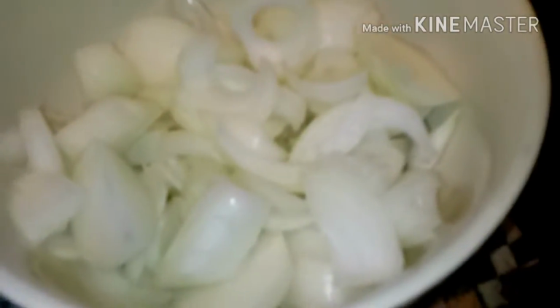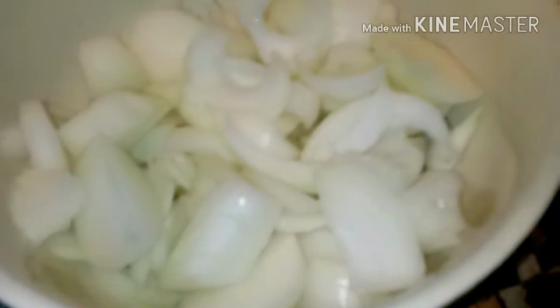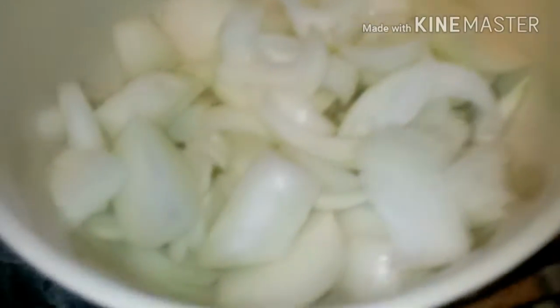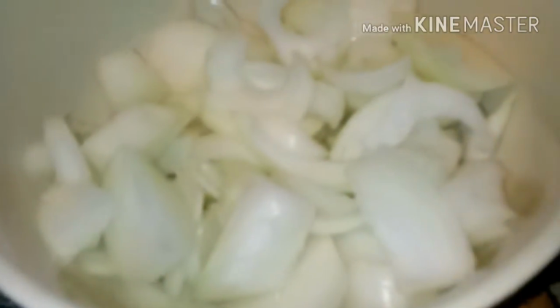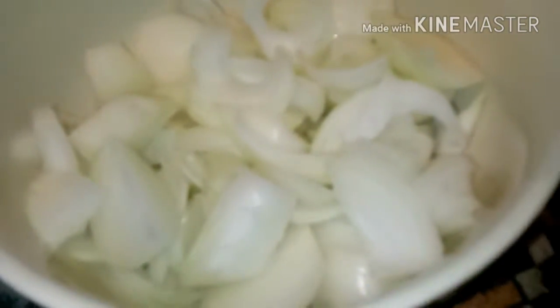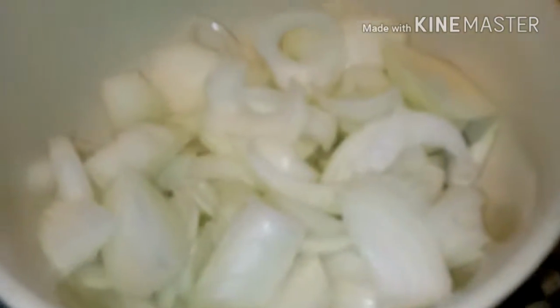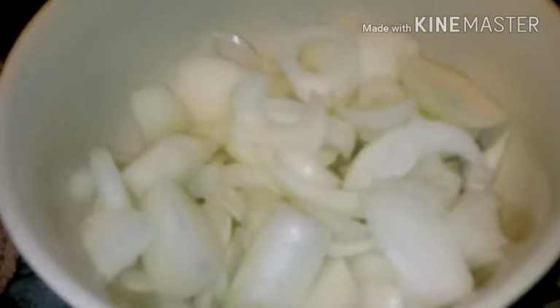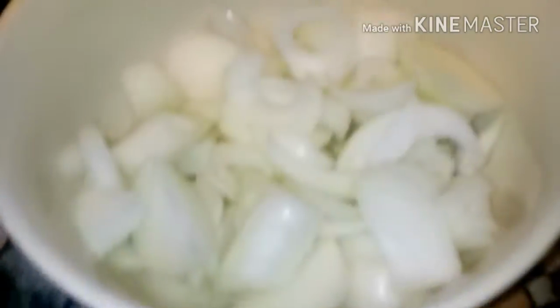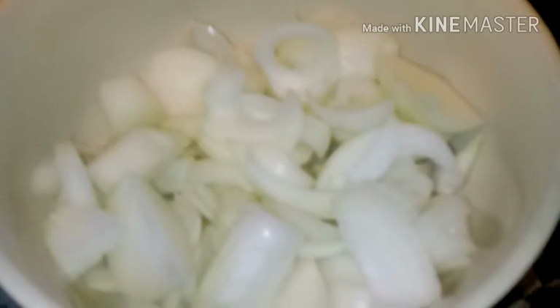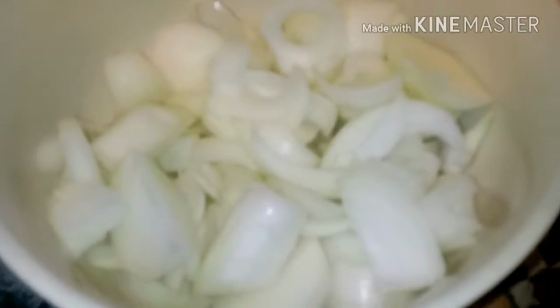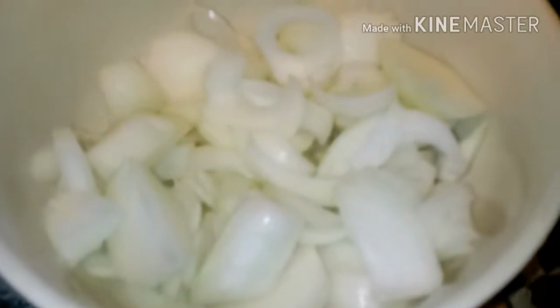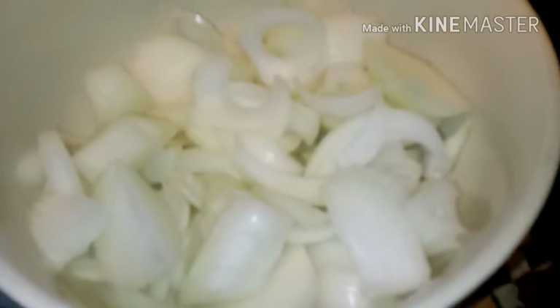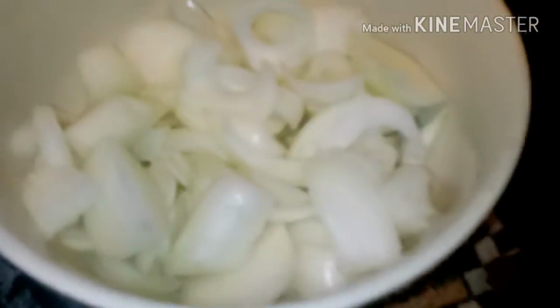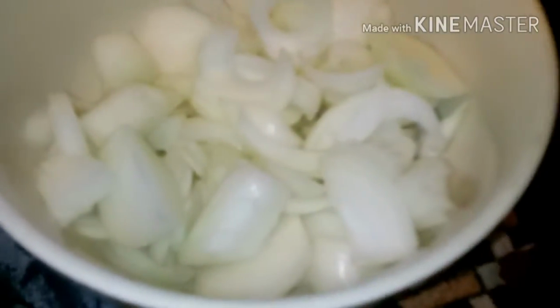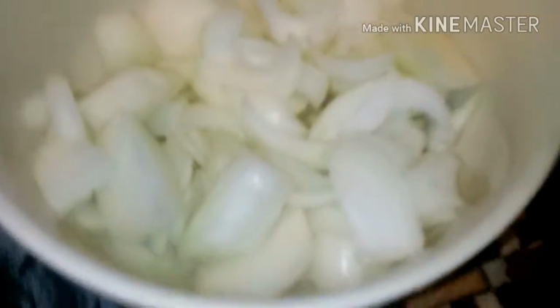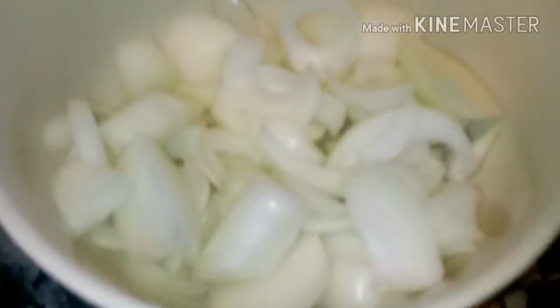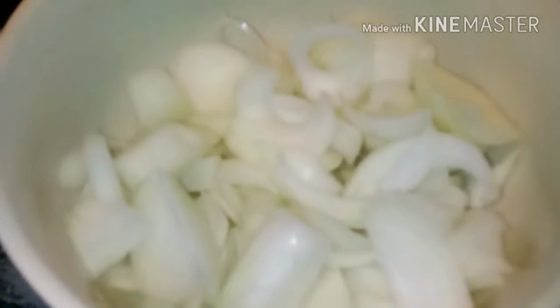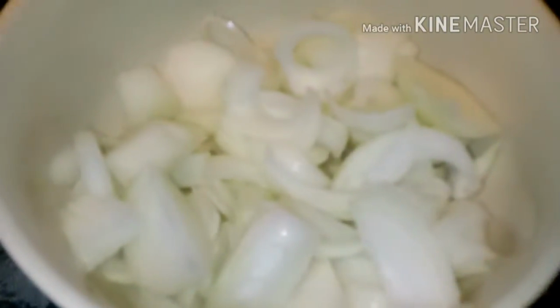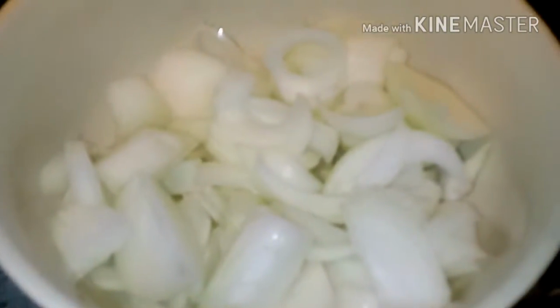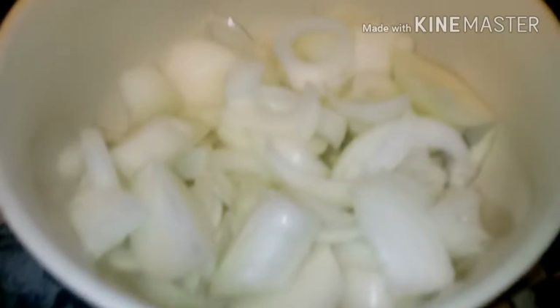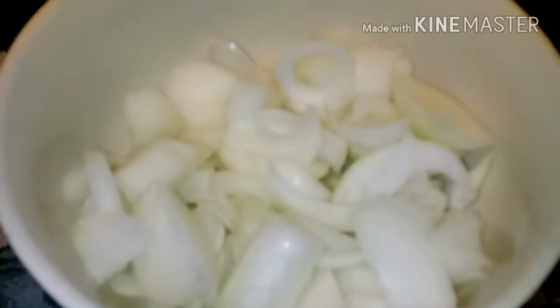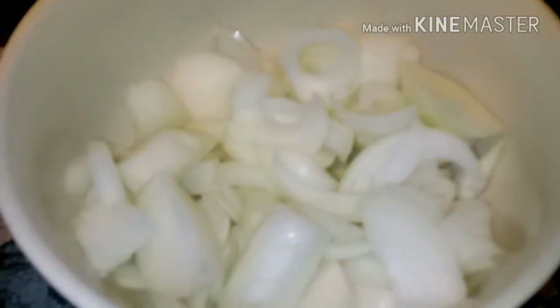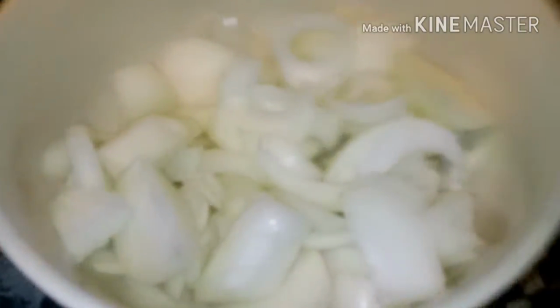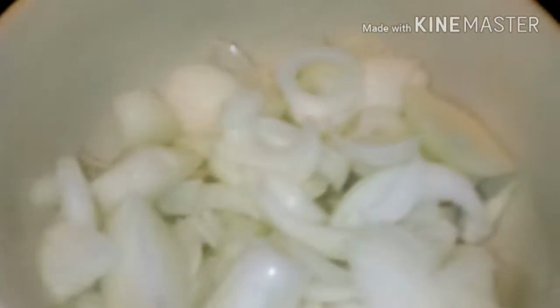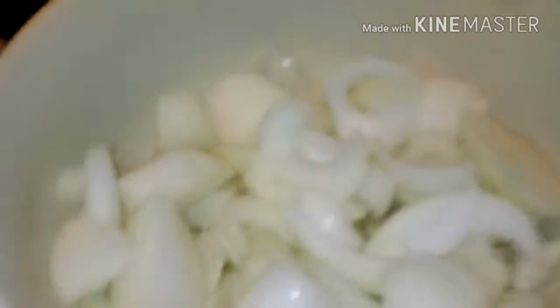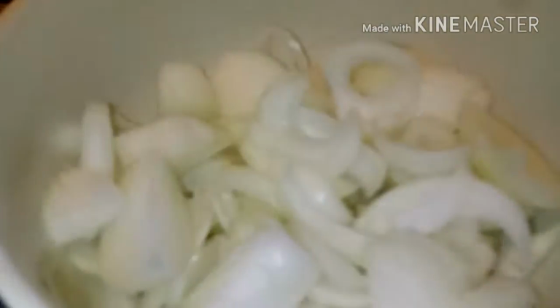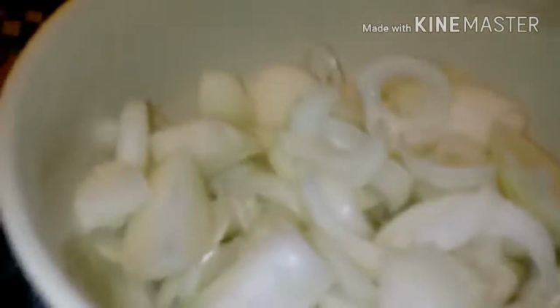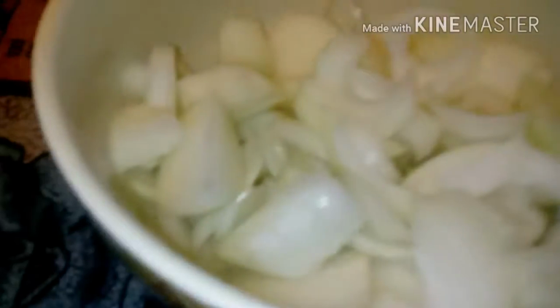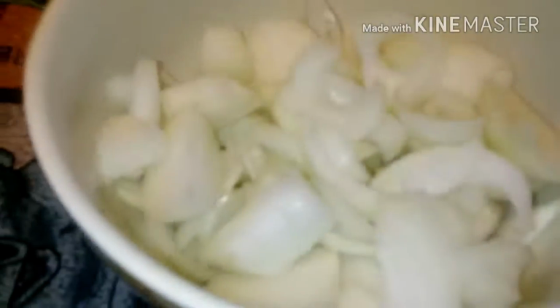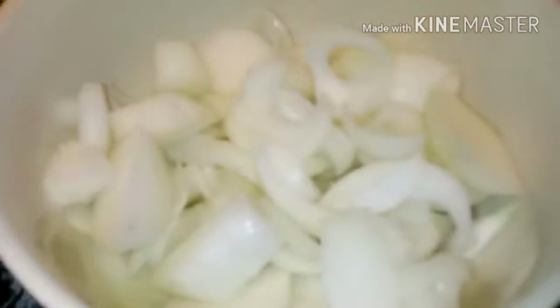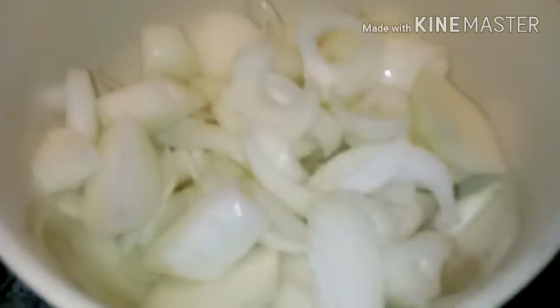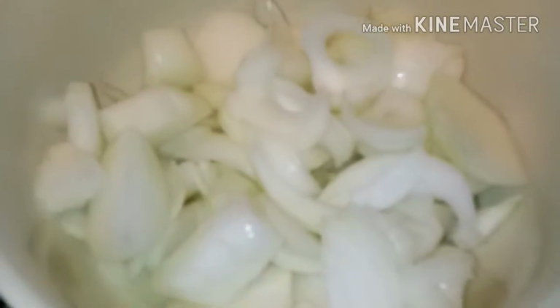Here's a thought: when you cut your onions or your garlic, wait 15 minutes for the maximum potency of the vegetable or fruit. Just a quick thought there.